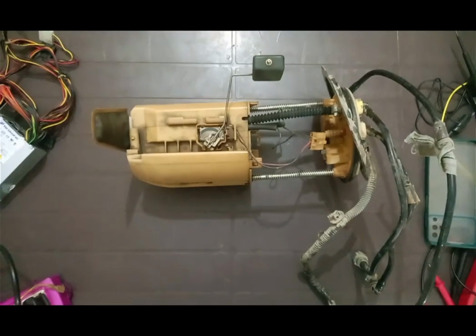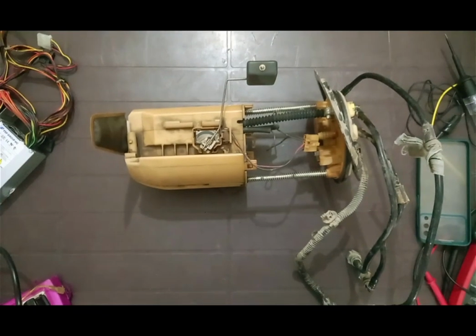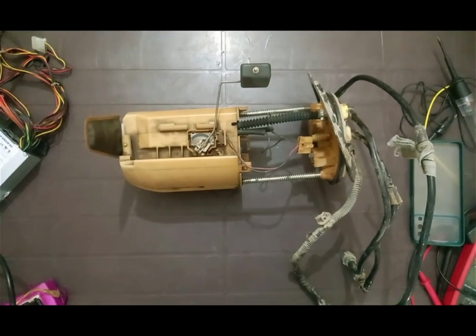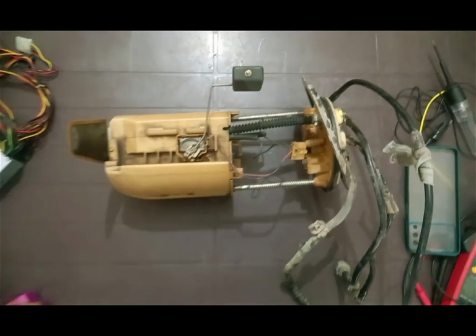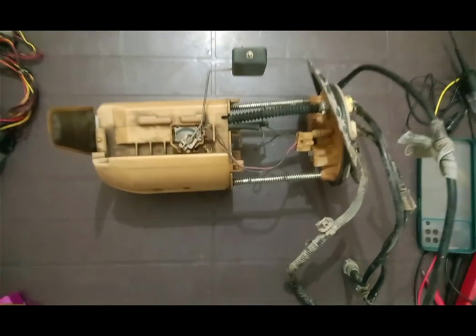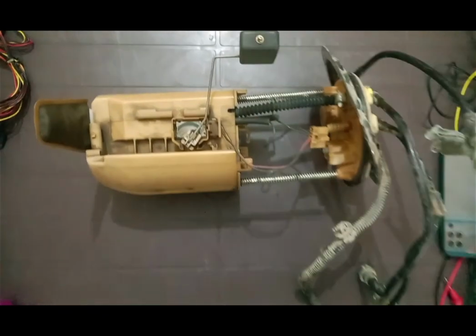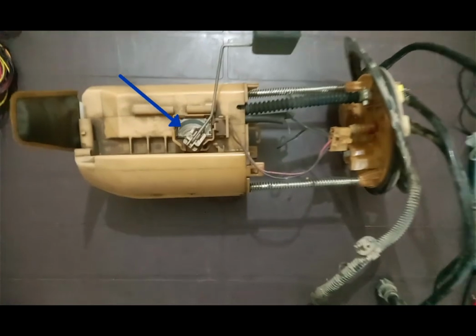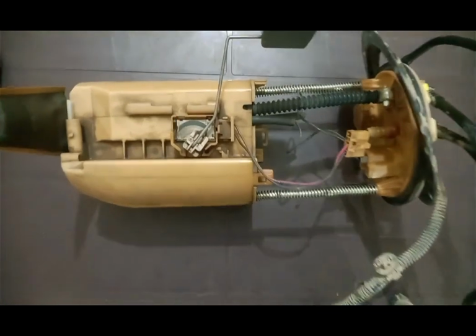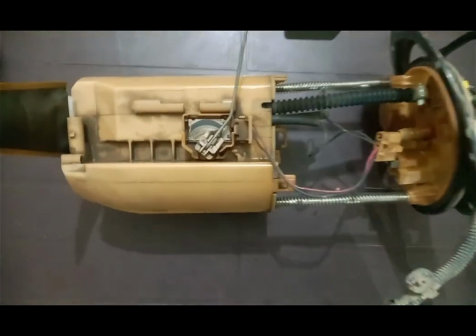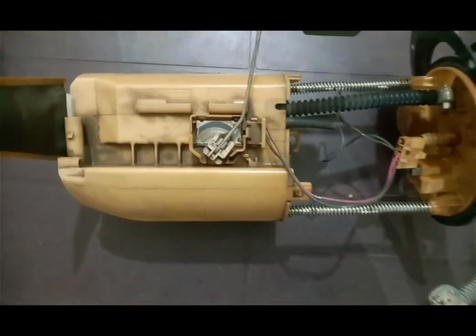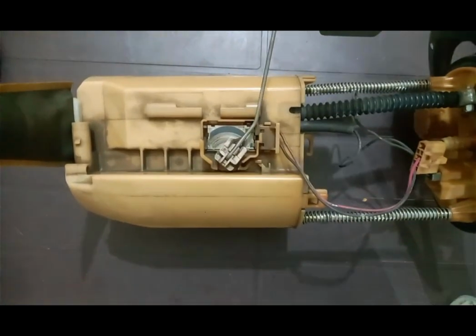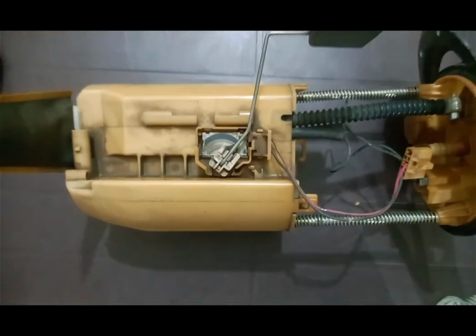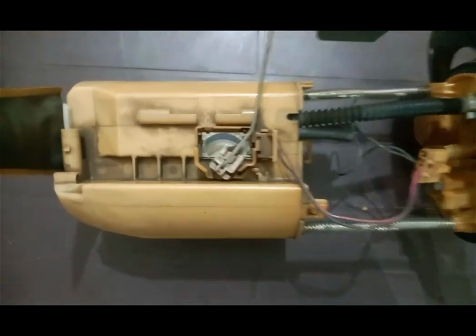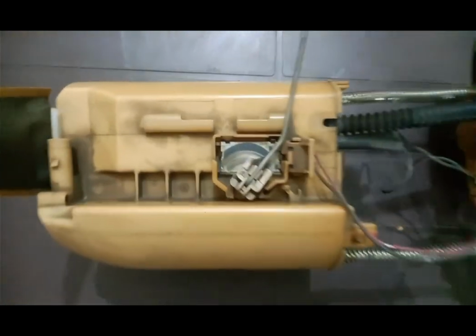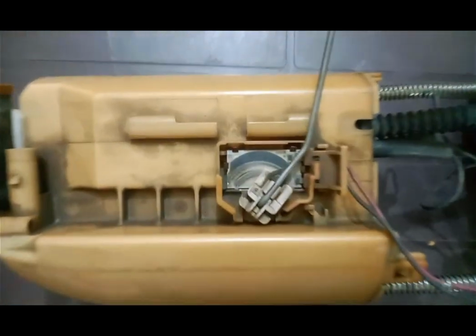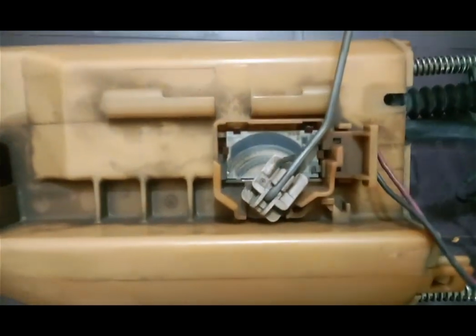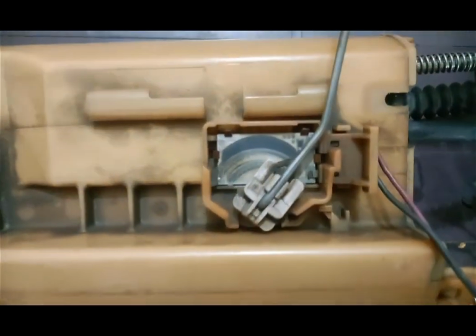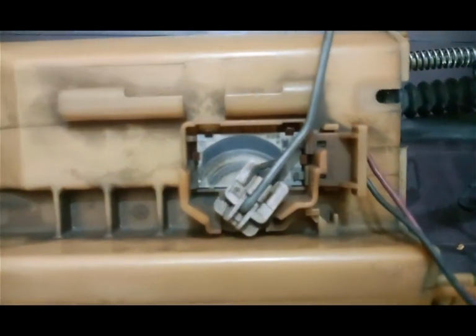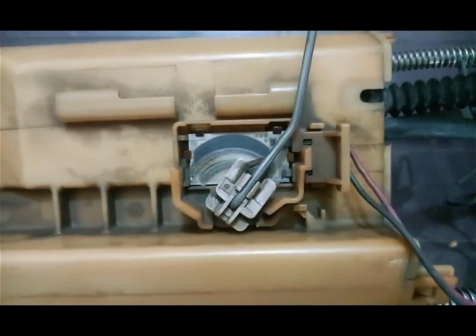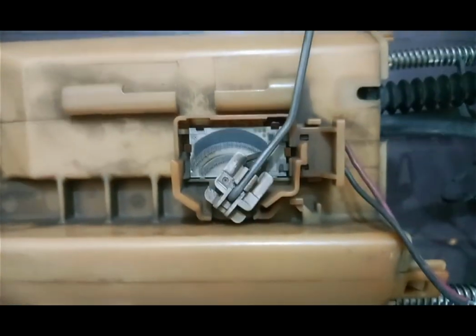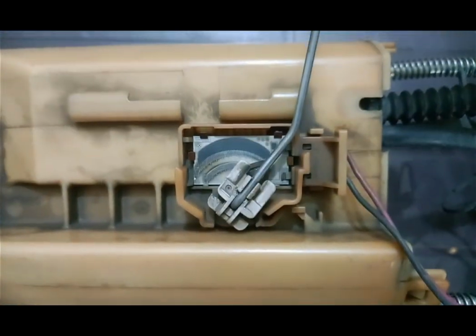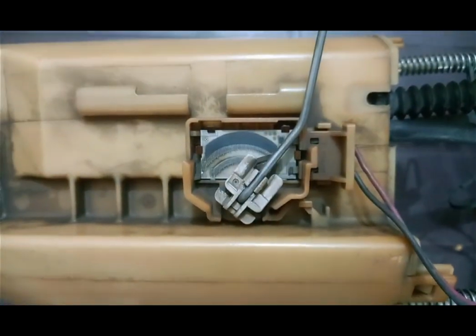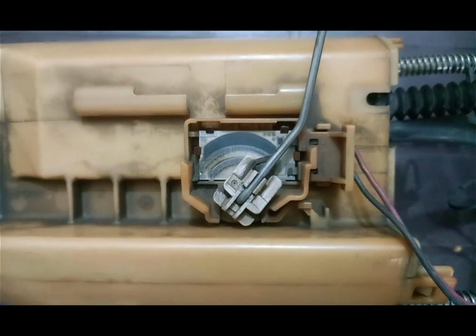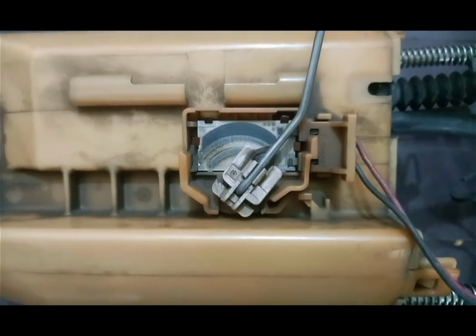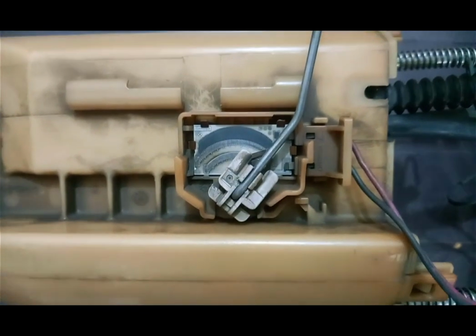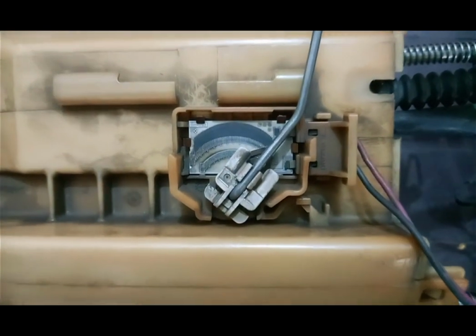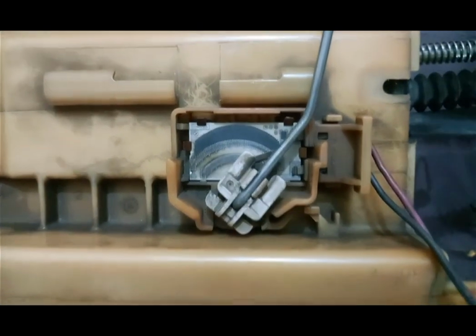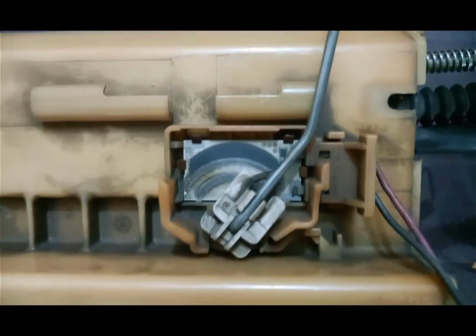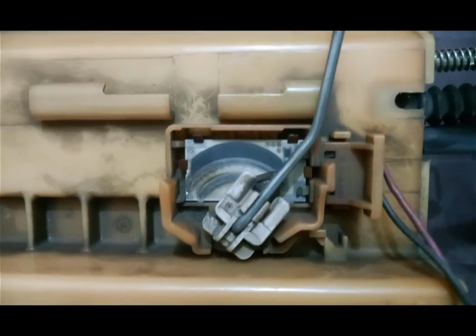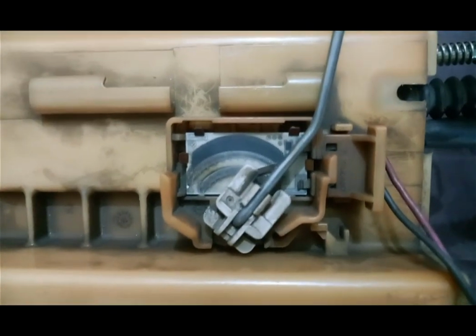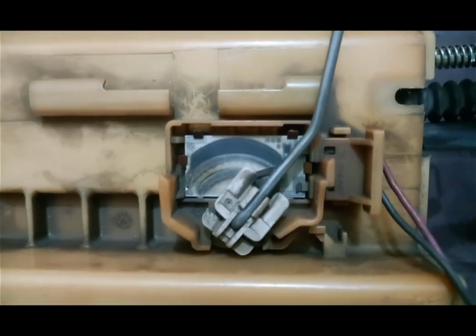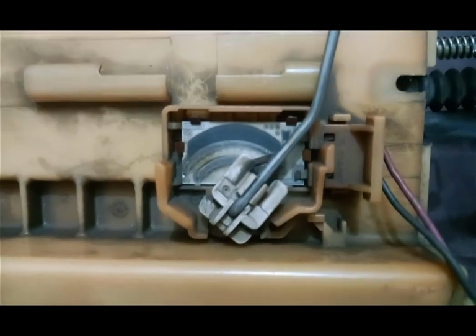Here is the complete fuel assembly. This one is a variable resistance and it is responsible for fuel gauge needle movement. This resistance varies with the help of a float which moves up and down with the fuel tank level.